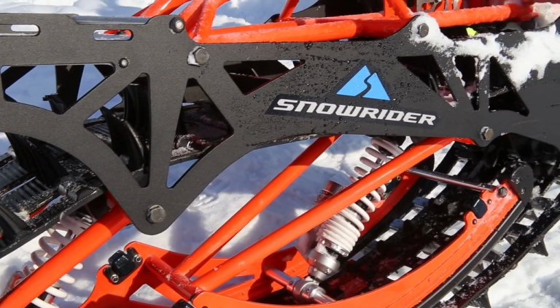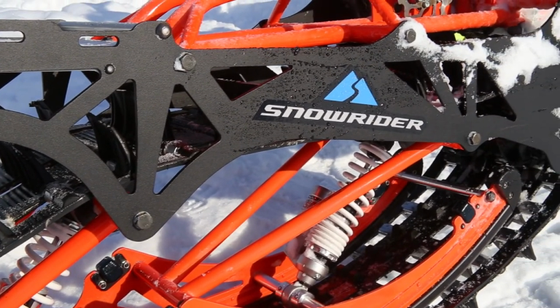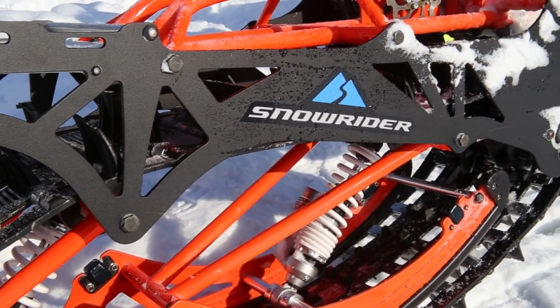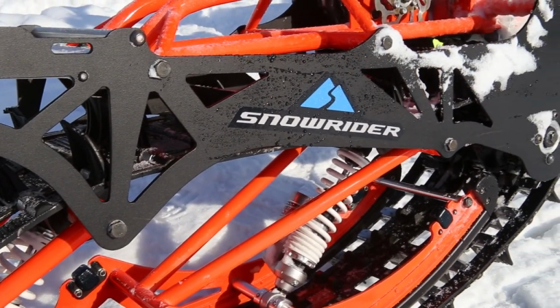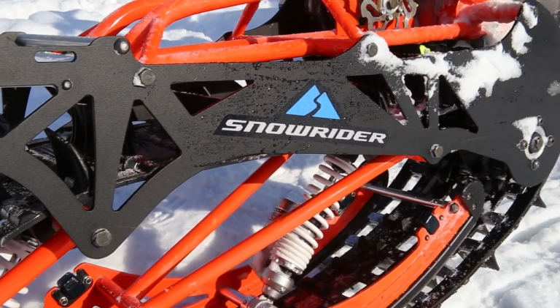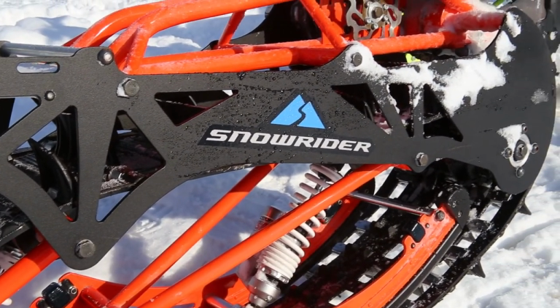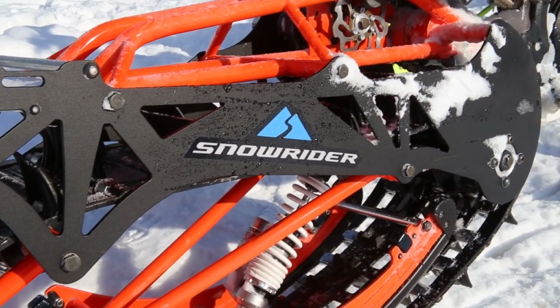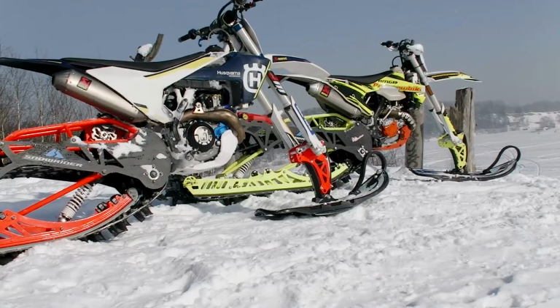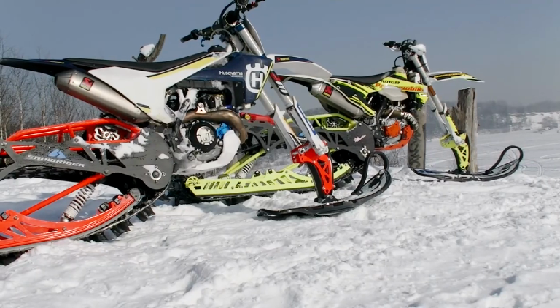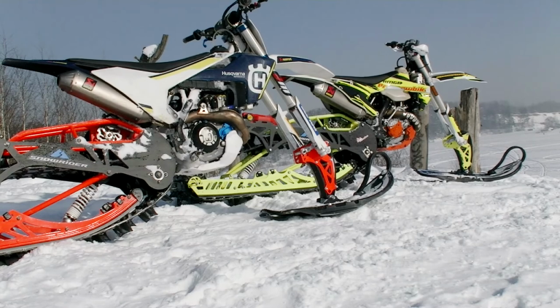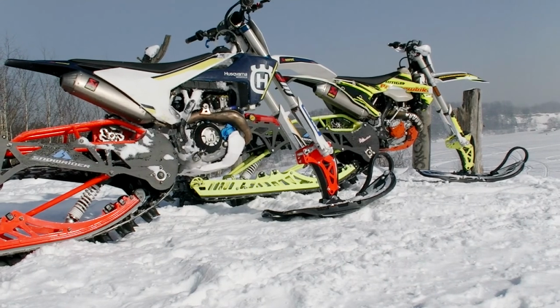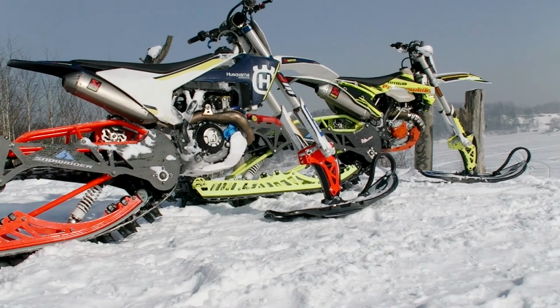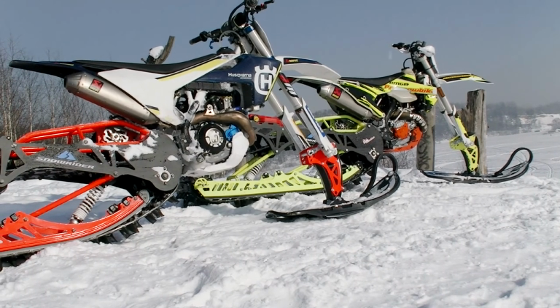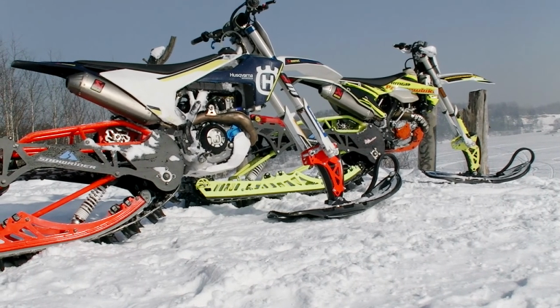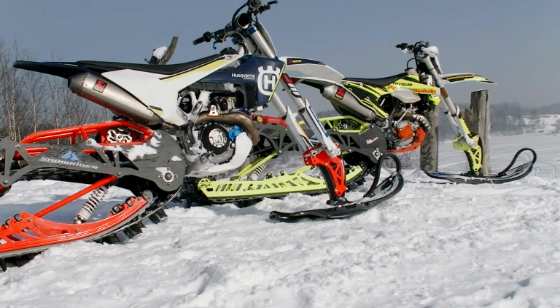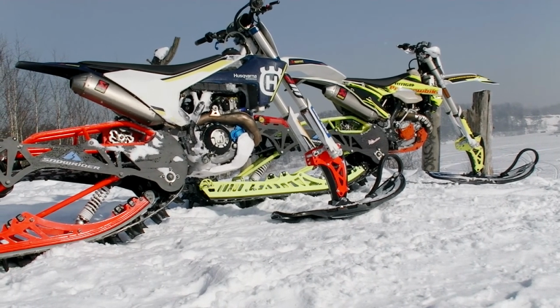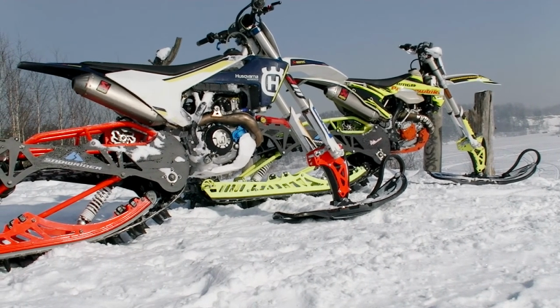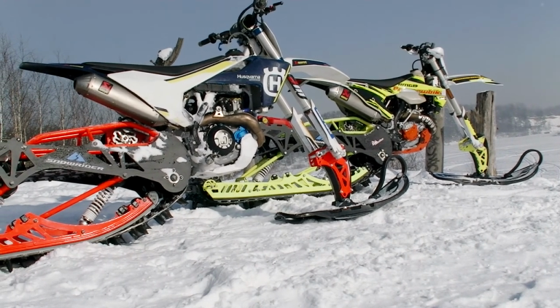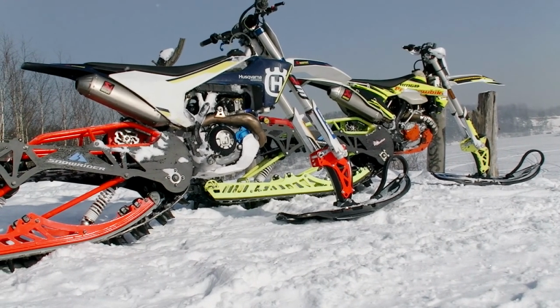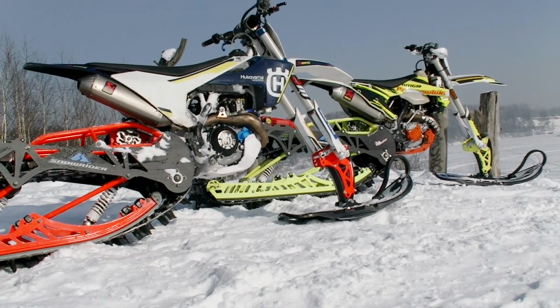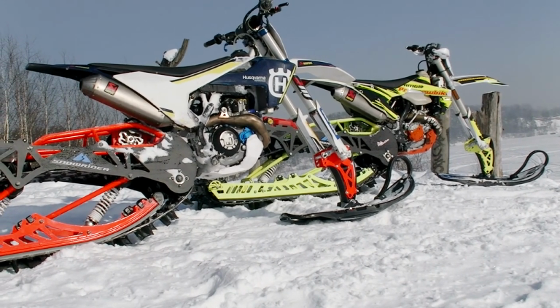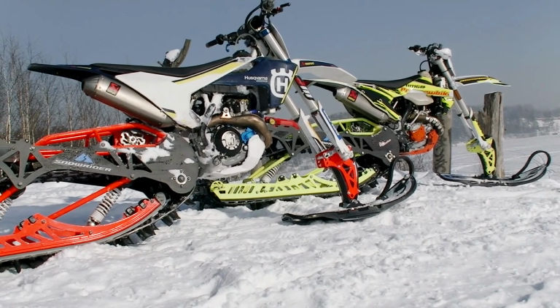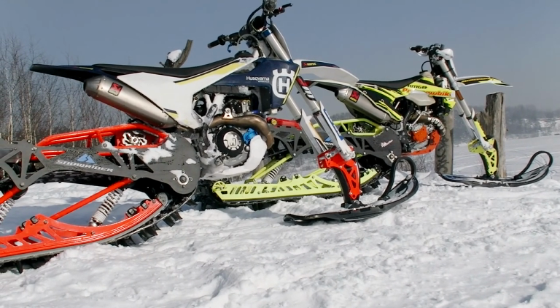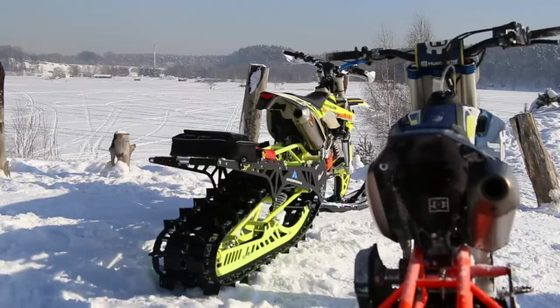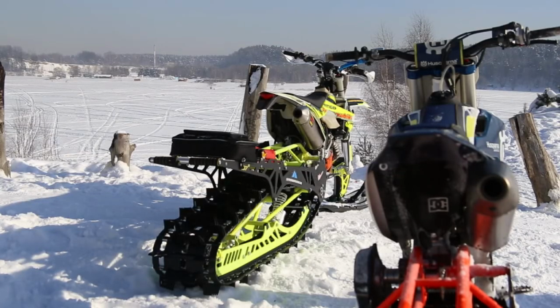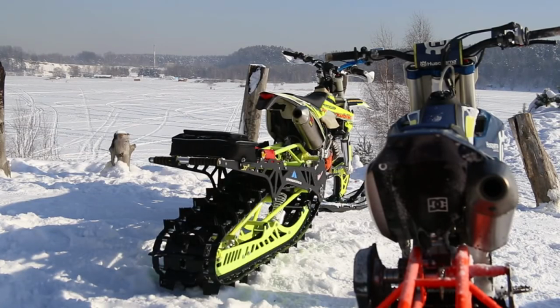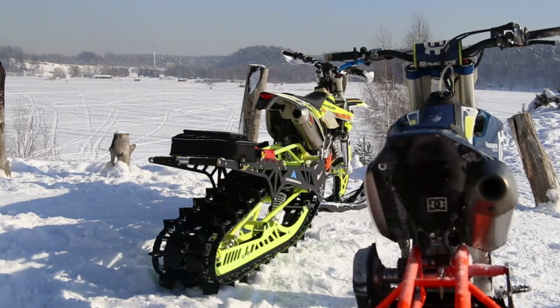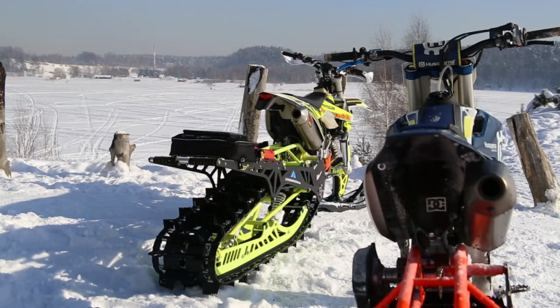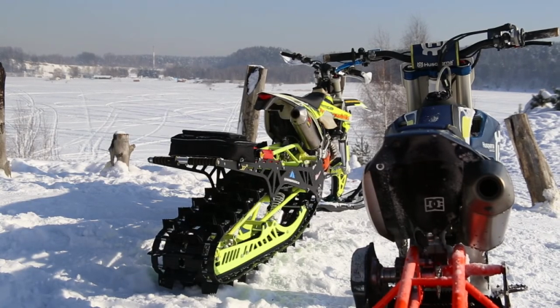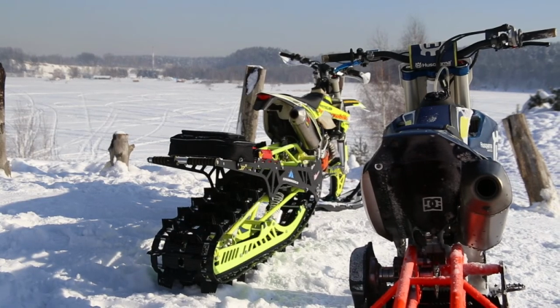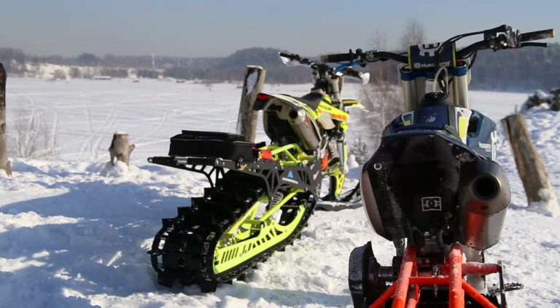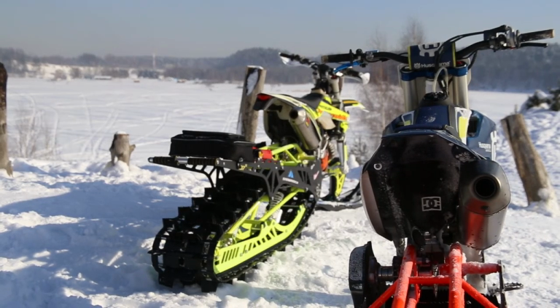Today we will review the snow bikes which are being produced under the brand Snowrider. It's worth saying these kits are much cheaper than many other analogs, but let's look at them closer and learn some technical details.